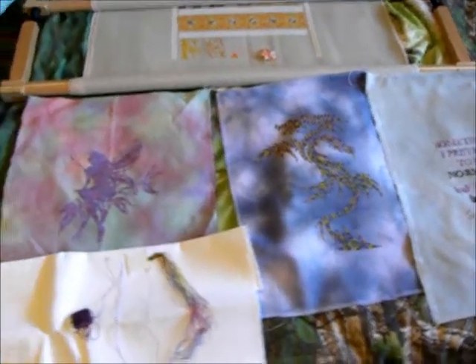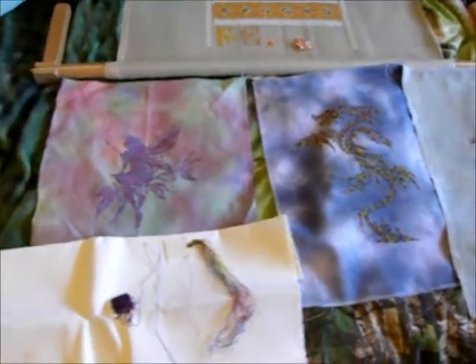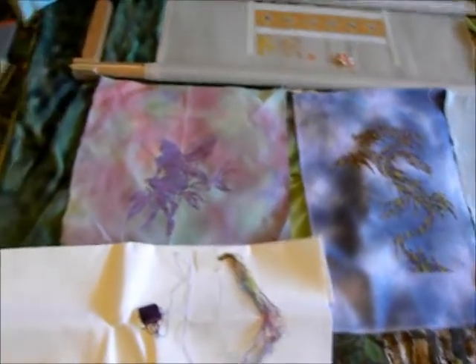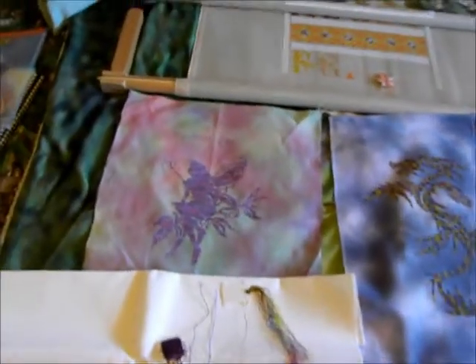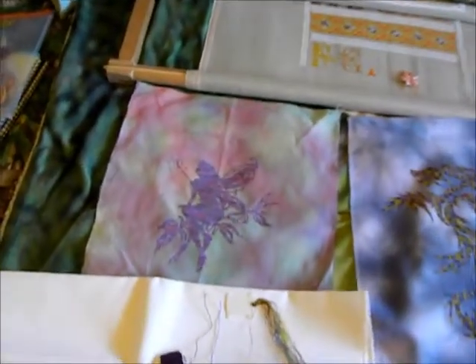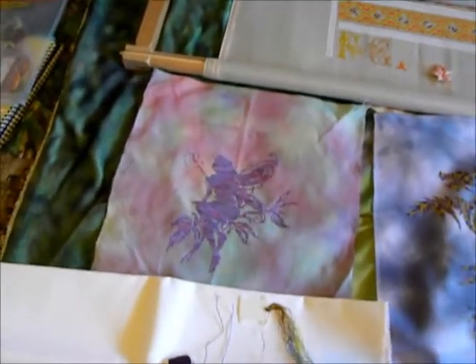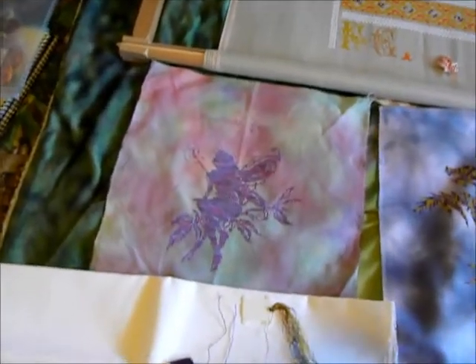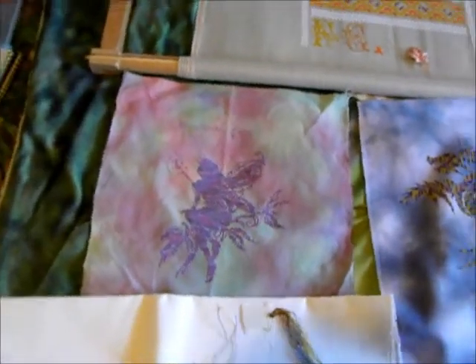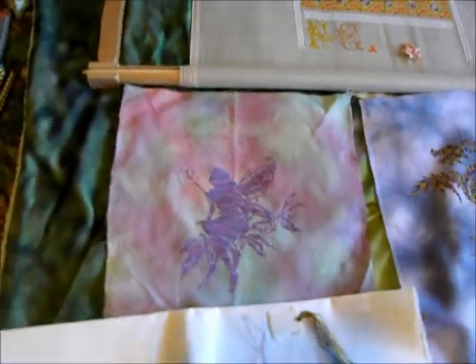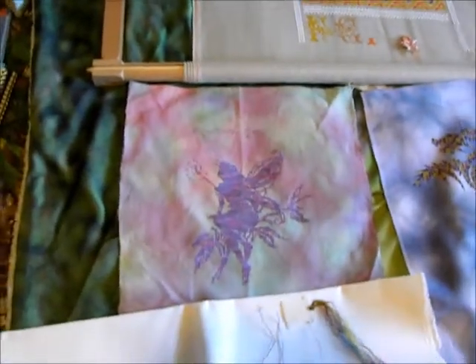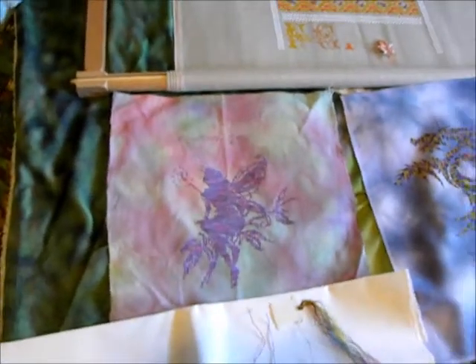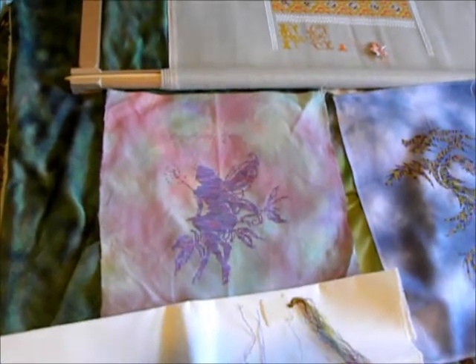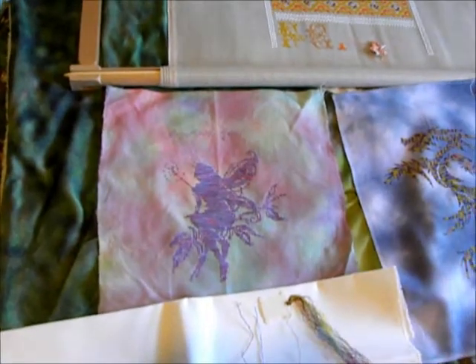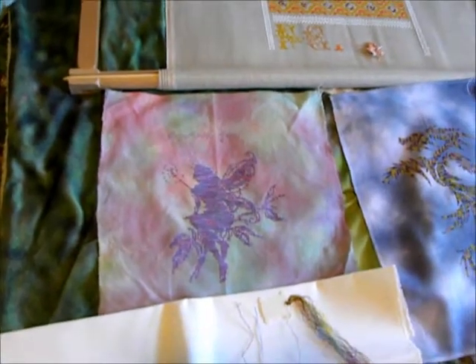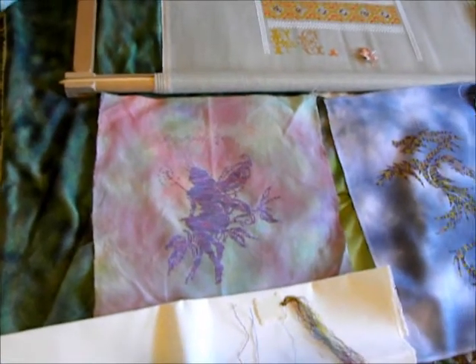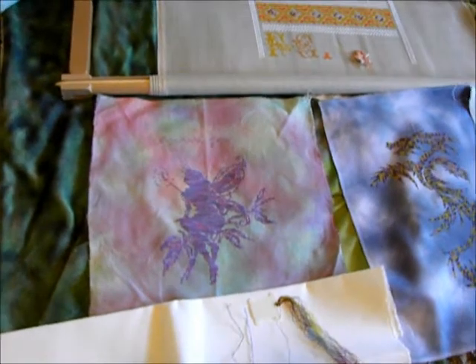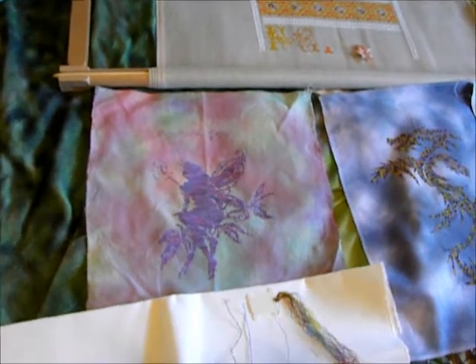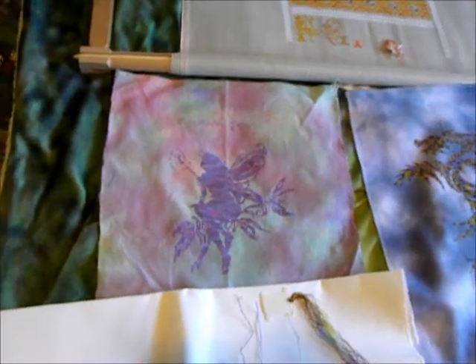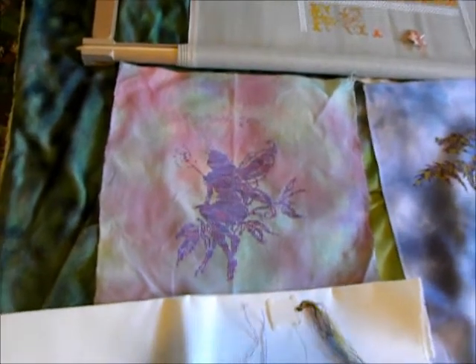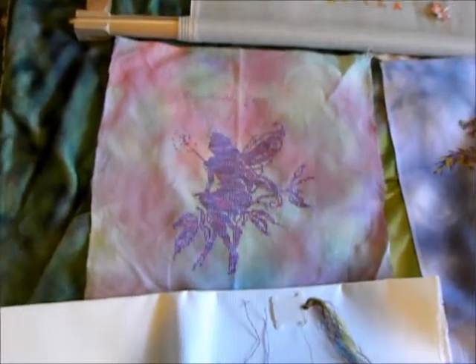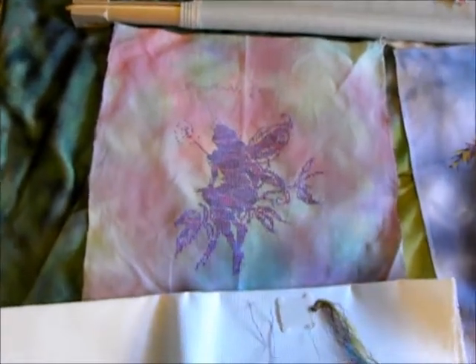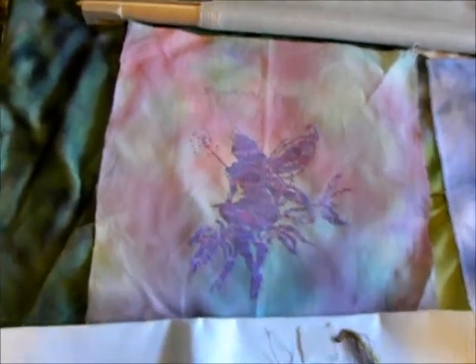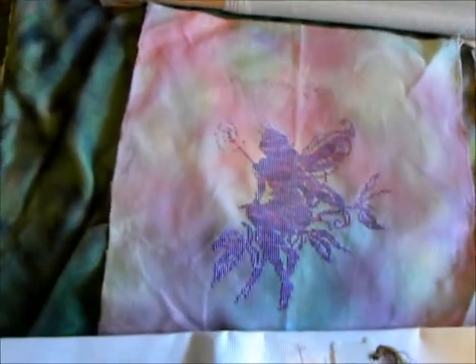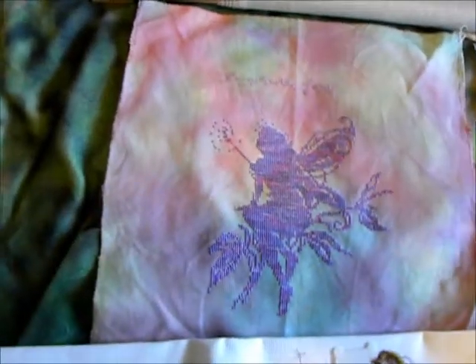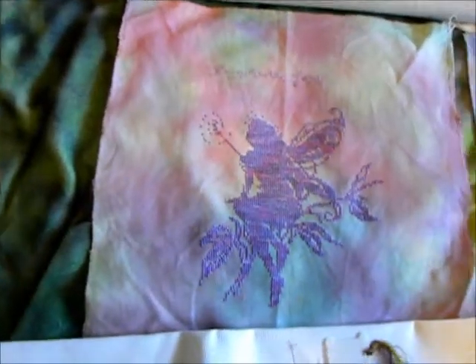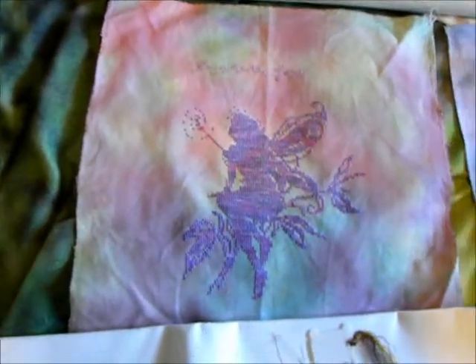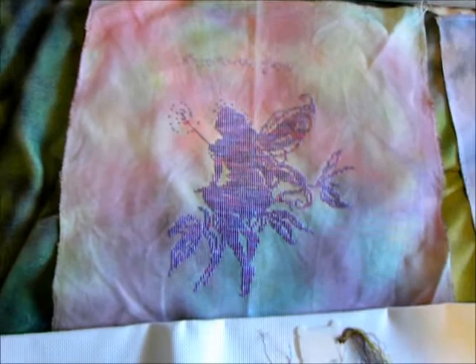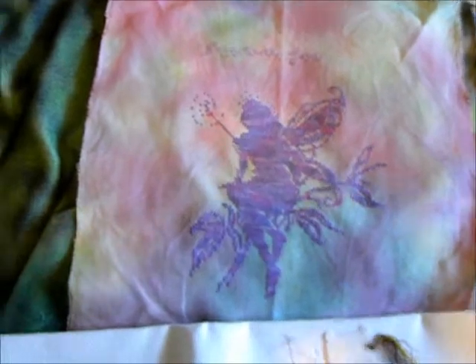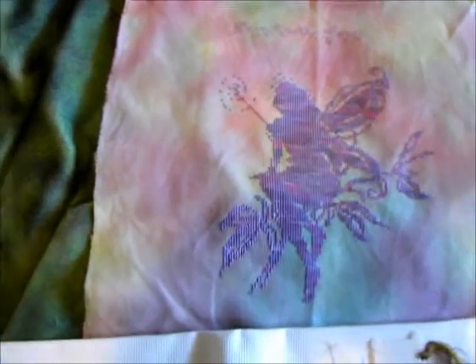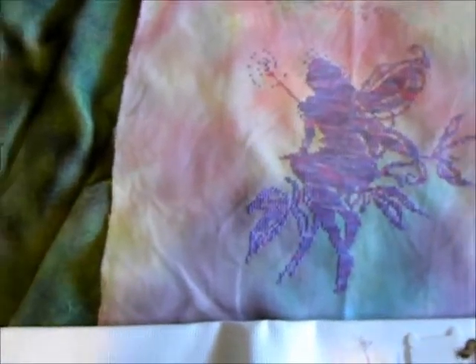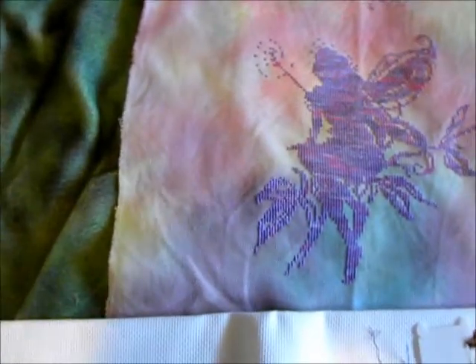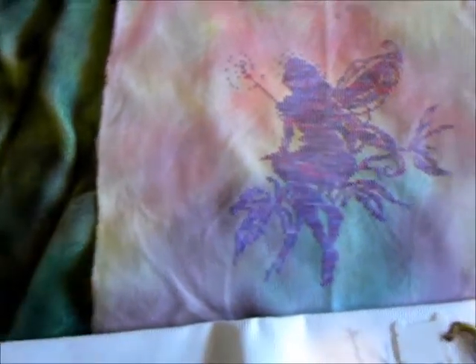I'll start with the spun silk because I forgot to mention how much her spun silk costs compared to her filament silk, which is four dollars. Her spun silk is three dollars and ten cents.